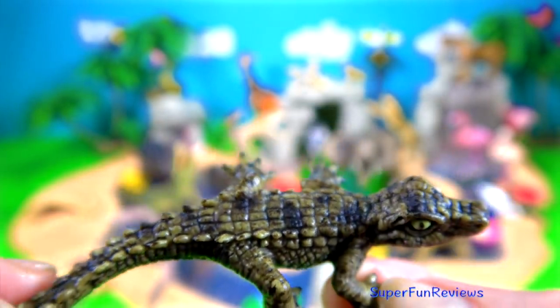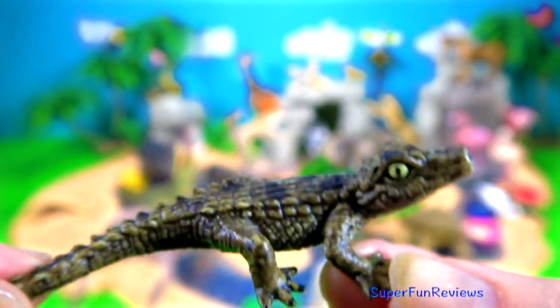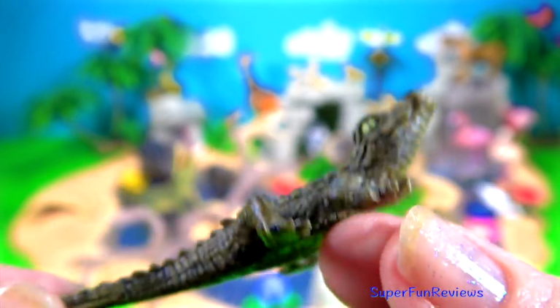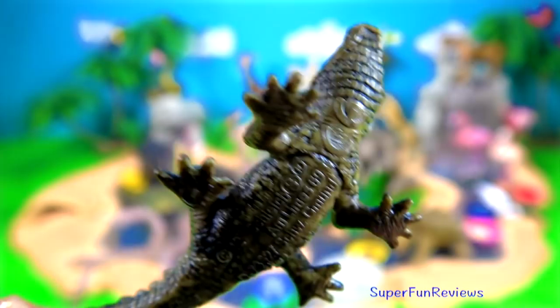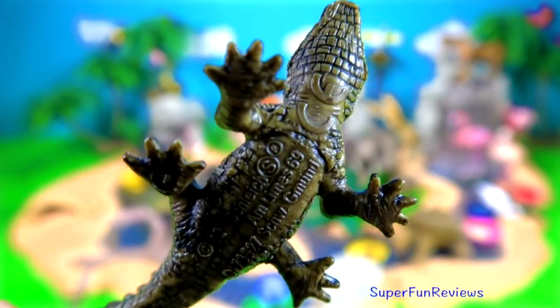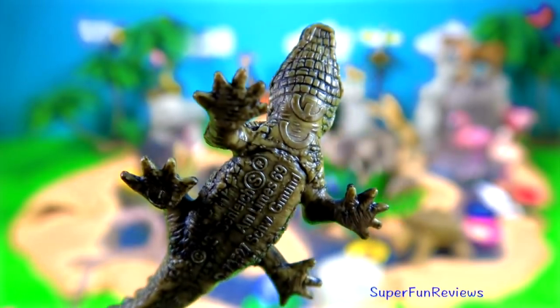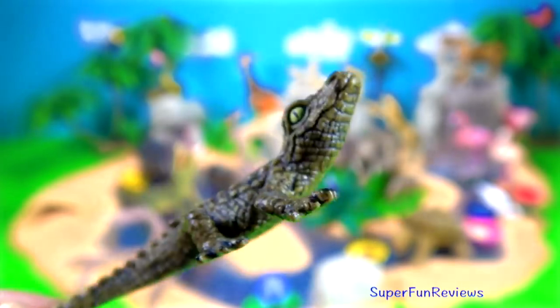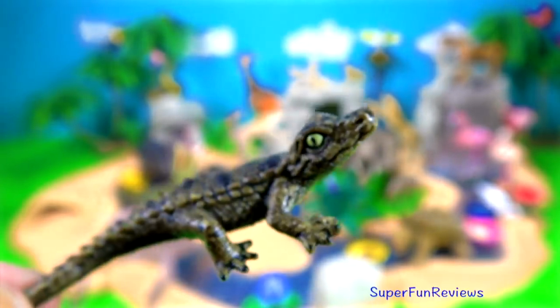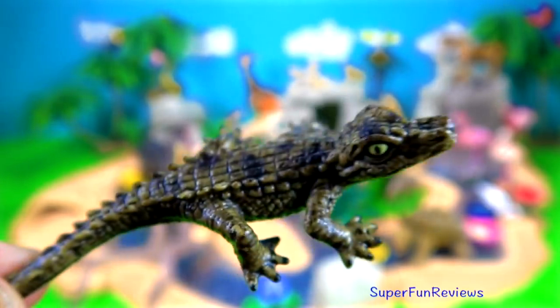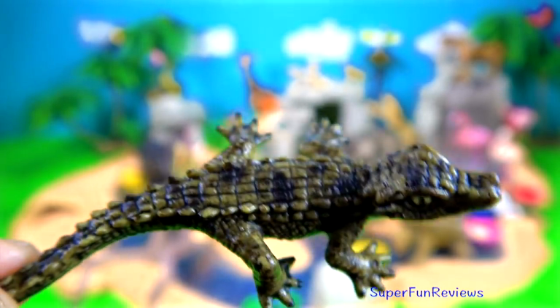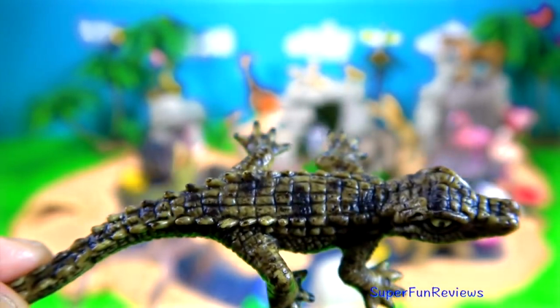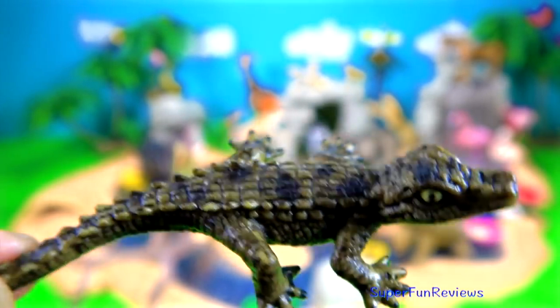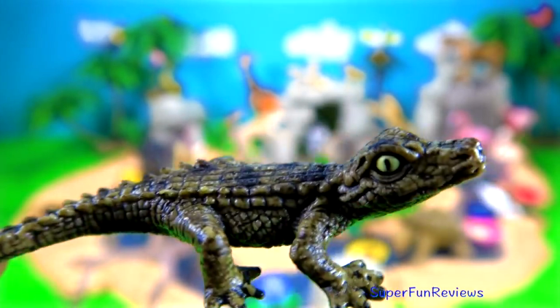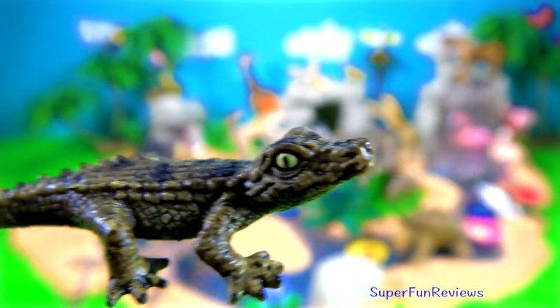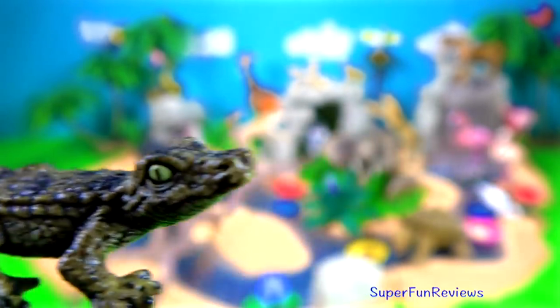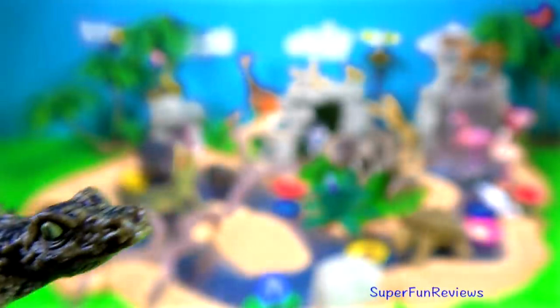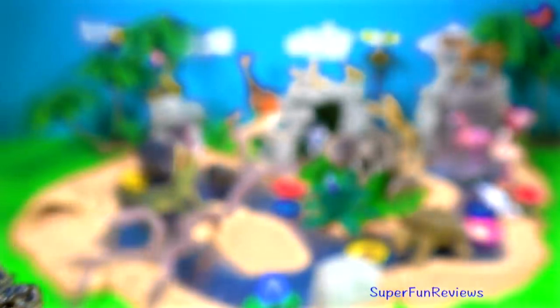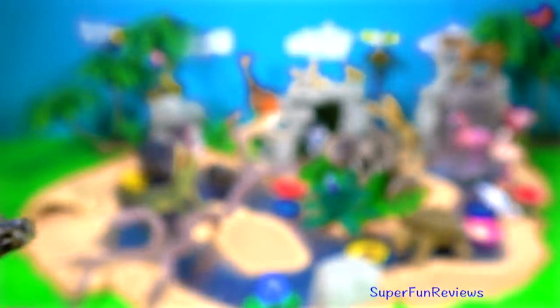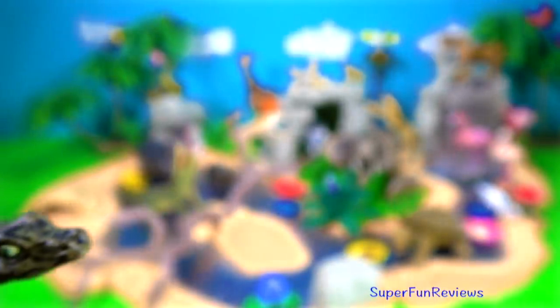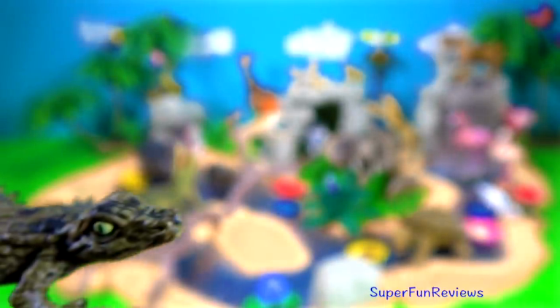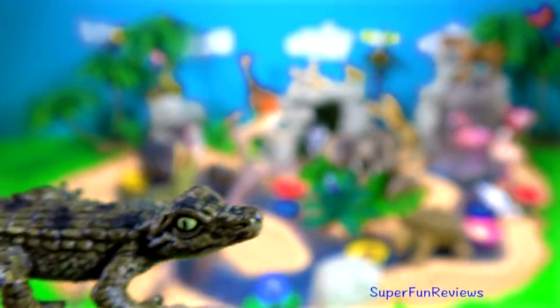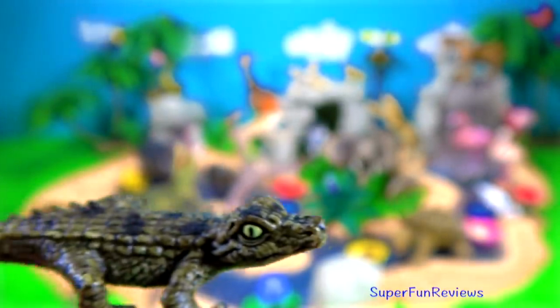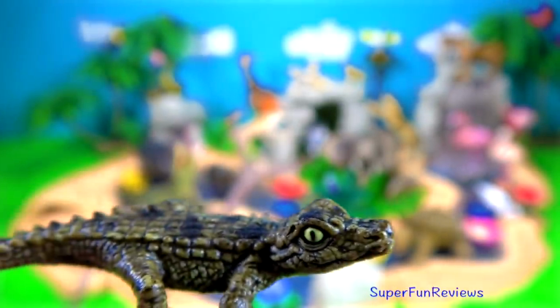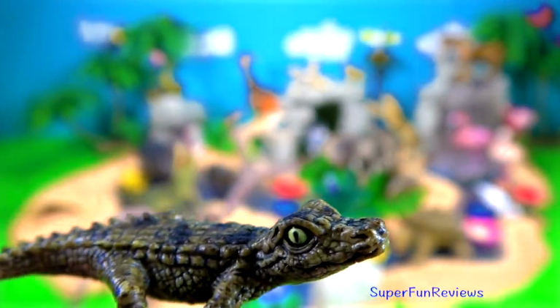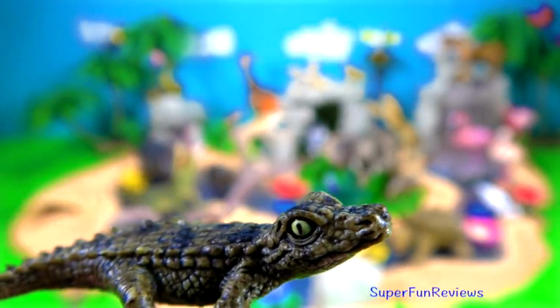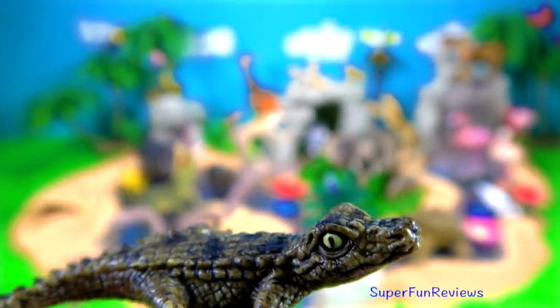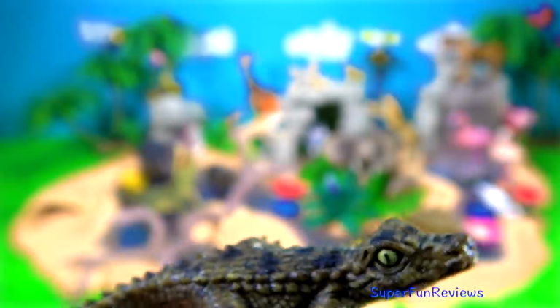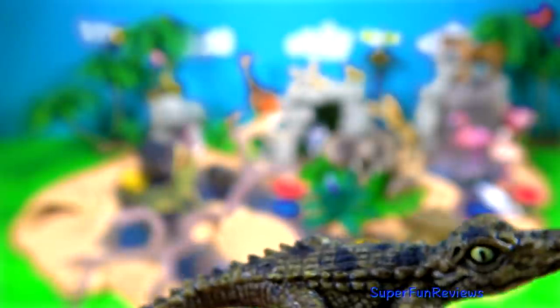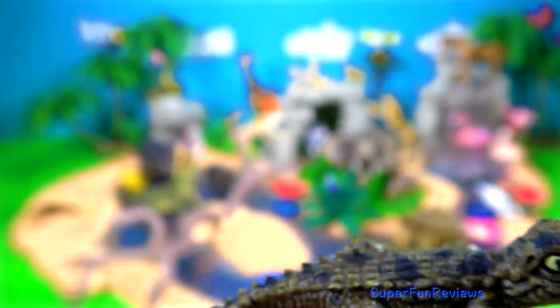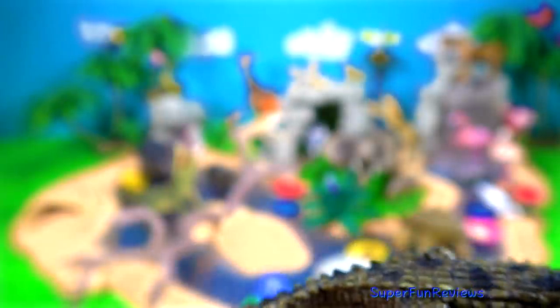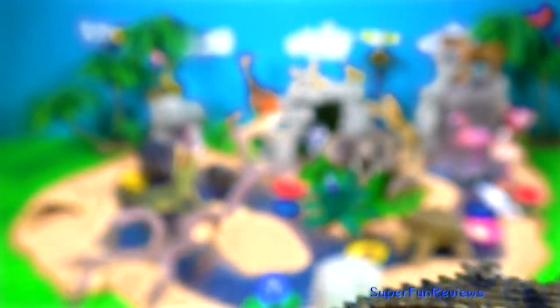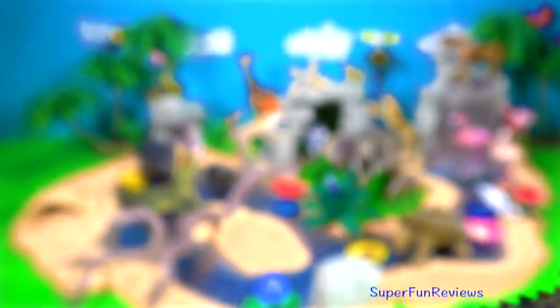And here's one of the hatchlings. Nile Crocodiles have green eyes. The Nile Crocodile is also a scavenger and can eat up to half its body weight at a feeding.